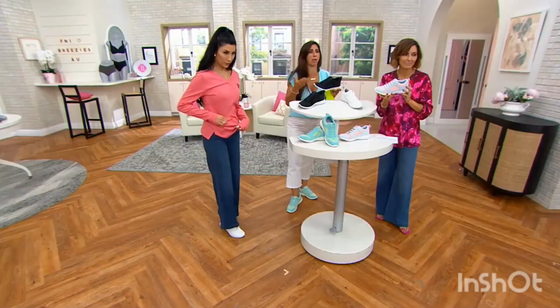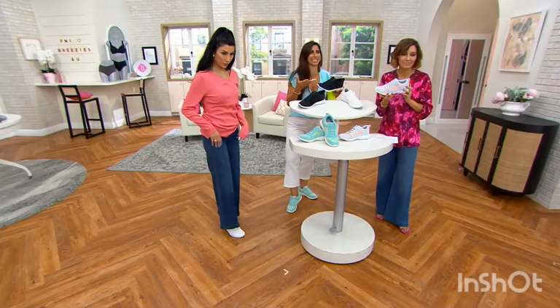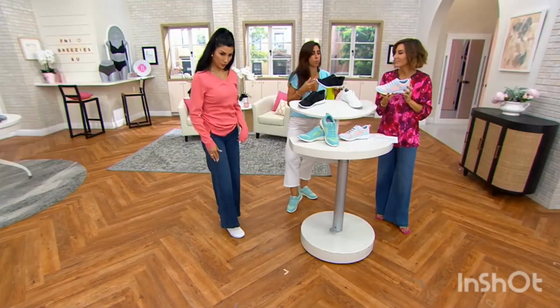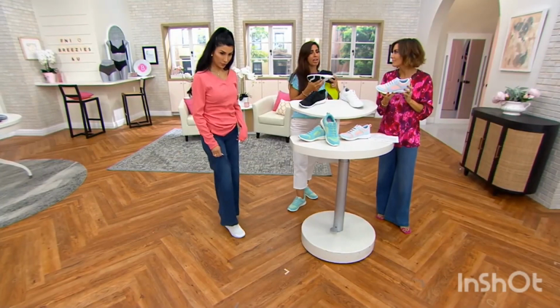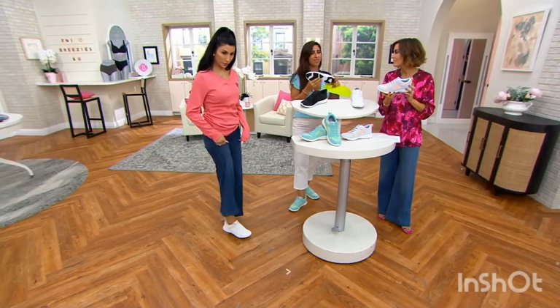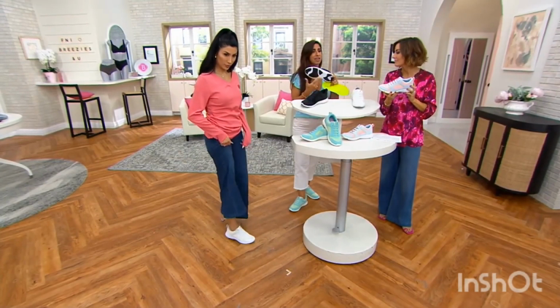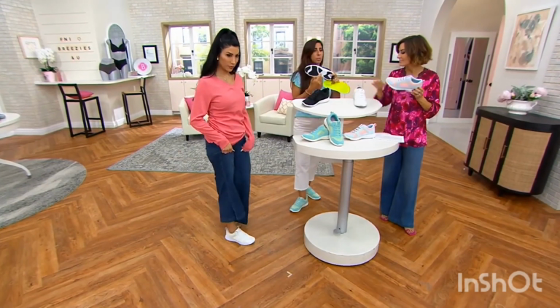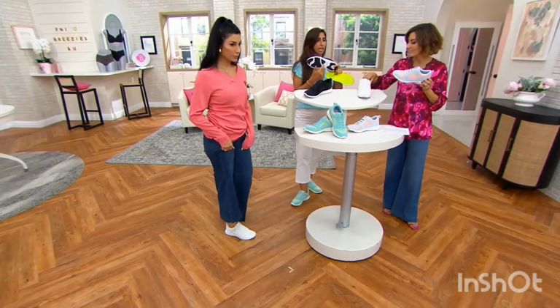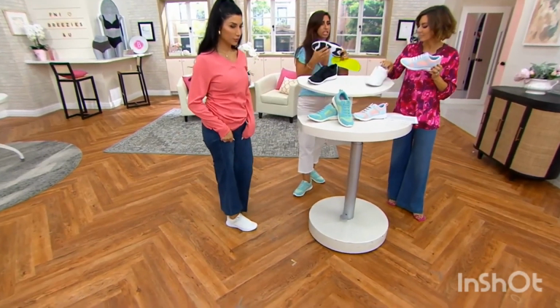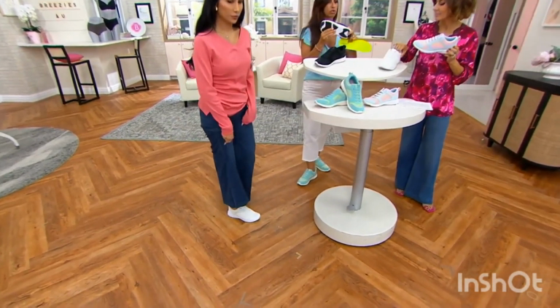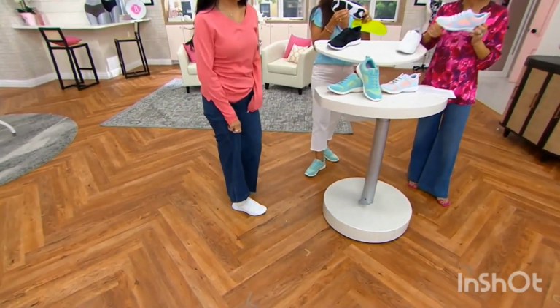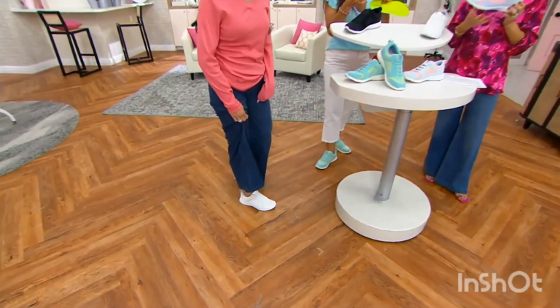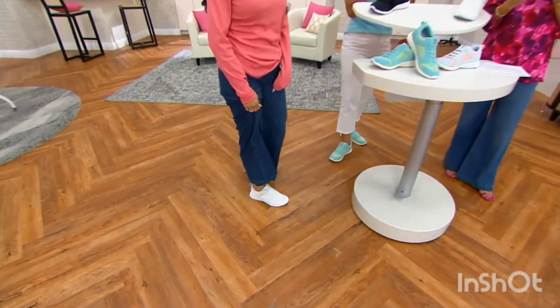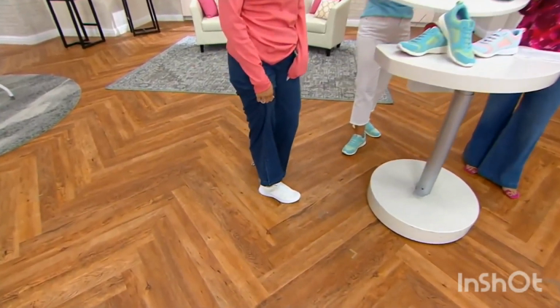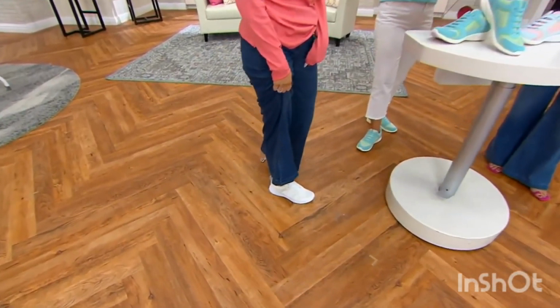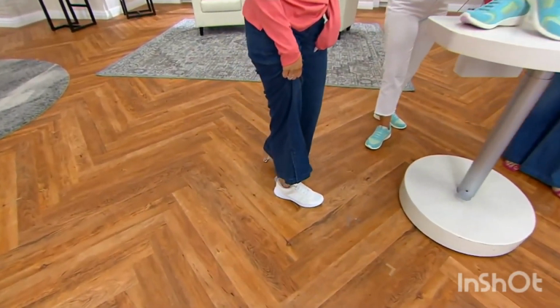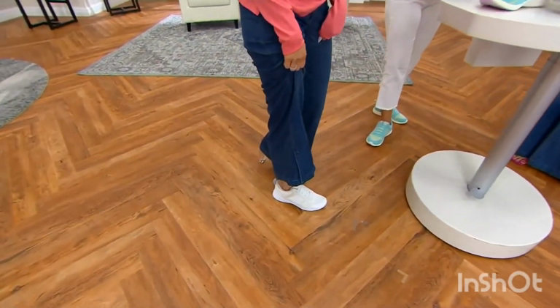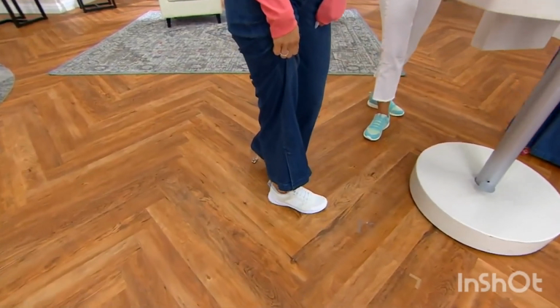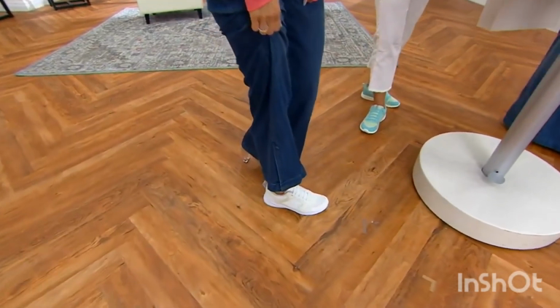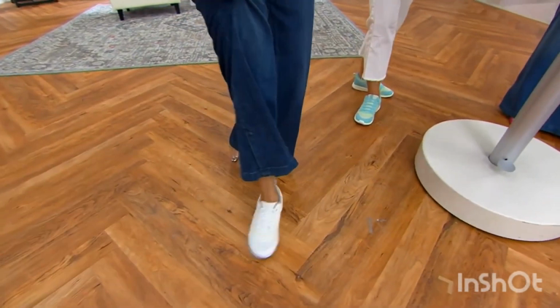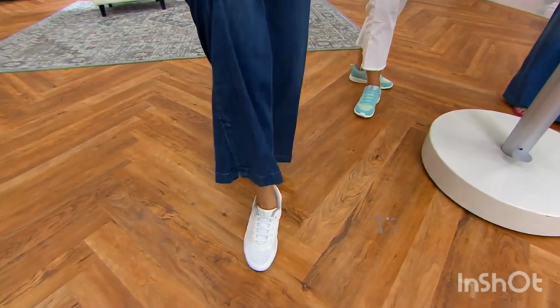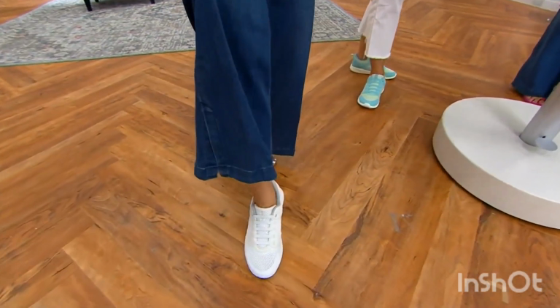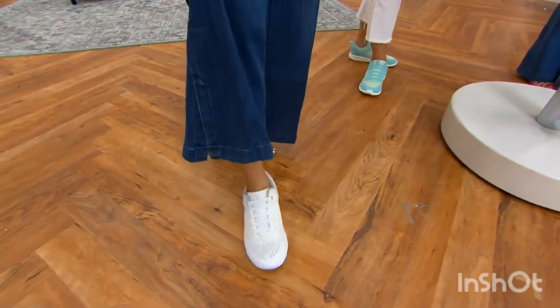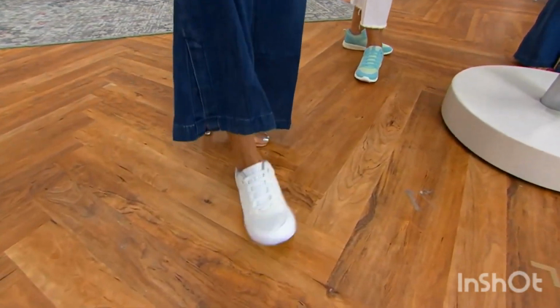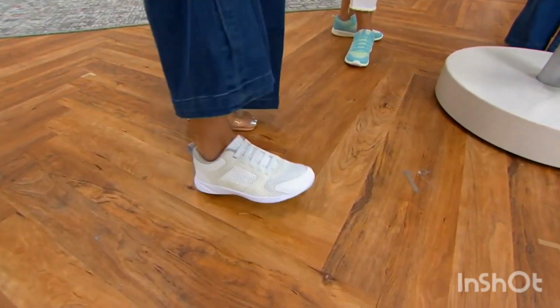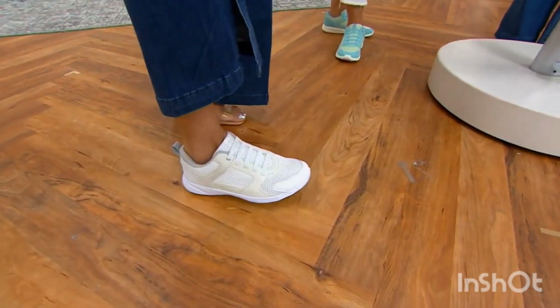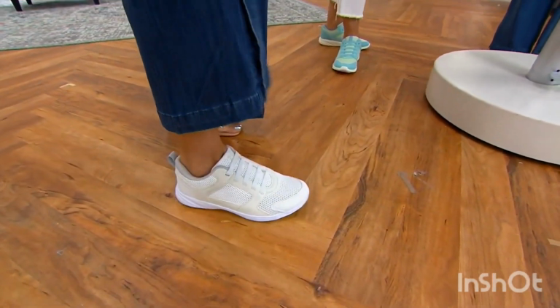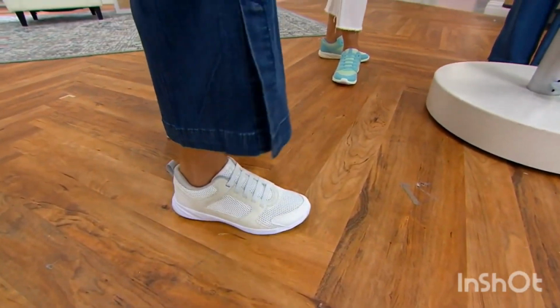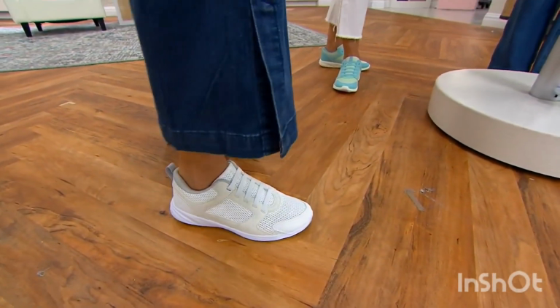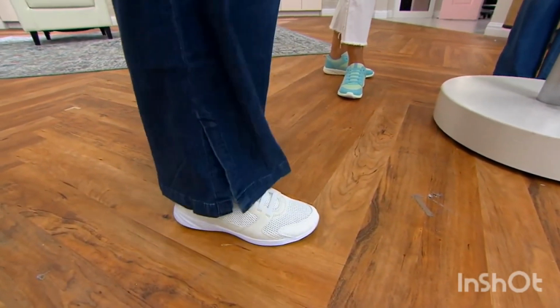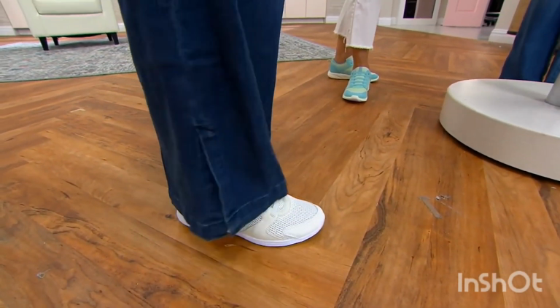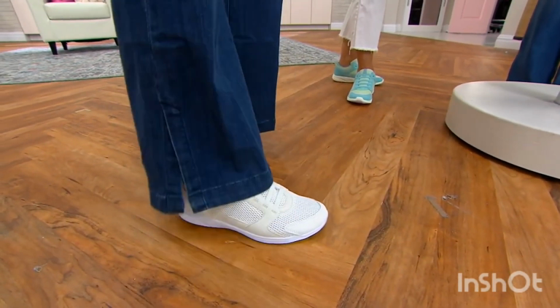We want that to happen. We want to have that stability underneath so you really get that in the middle, but then all that flex and cushioning in the forefoot of the shoe to really make a difference. And that's for under $70.